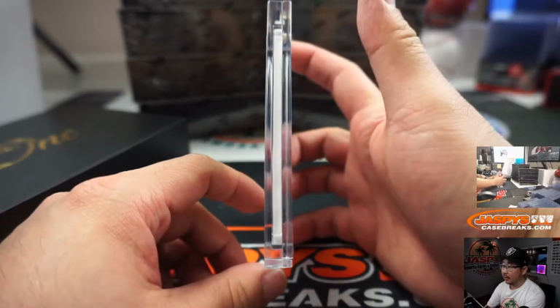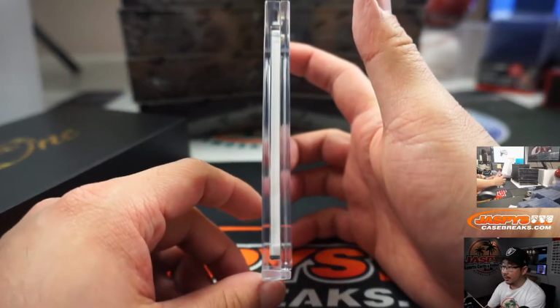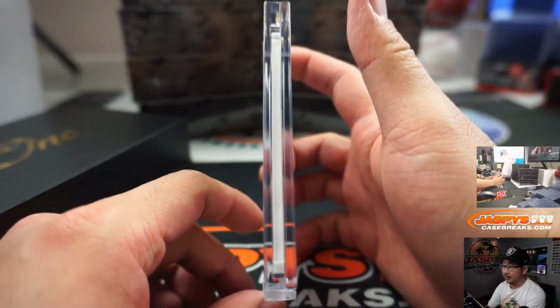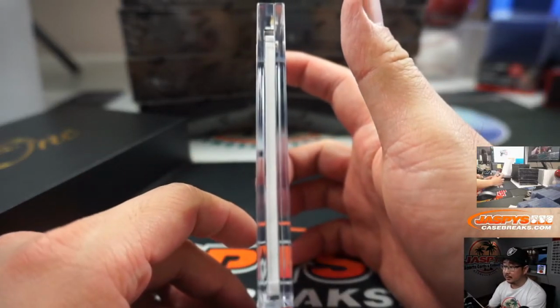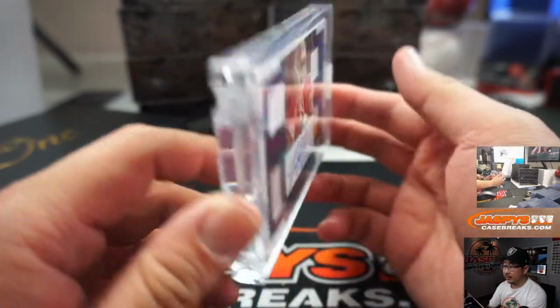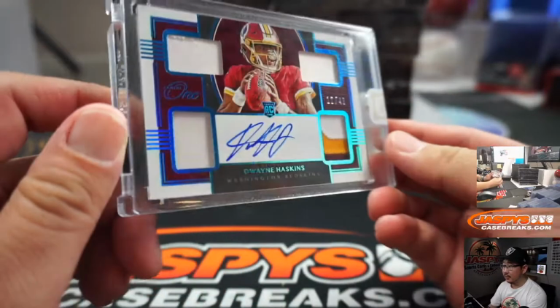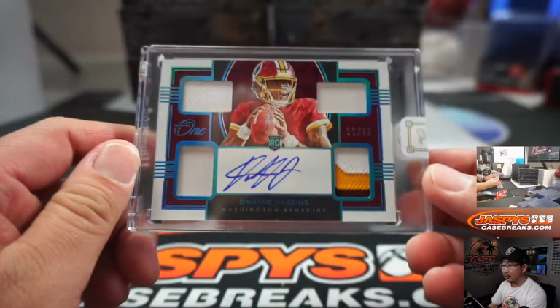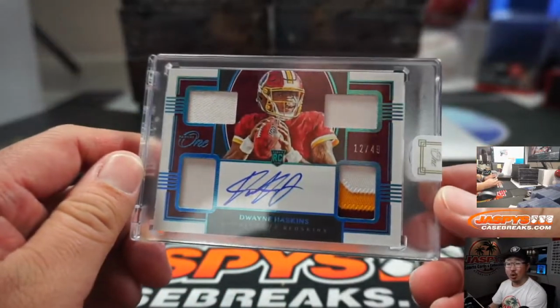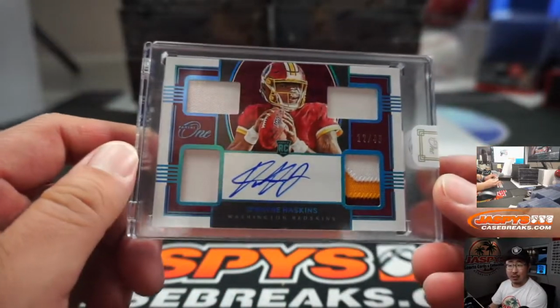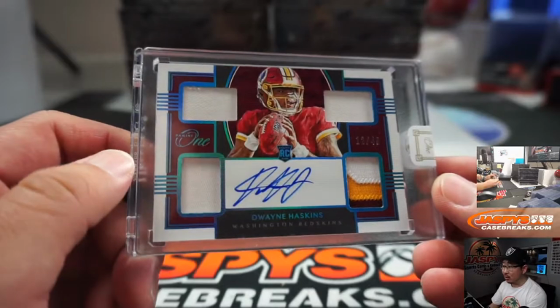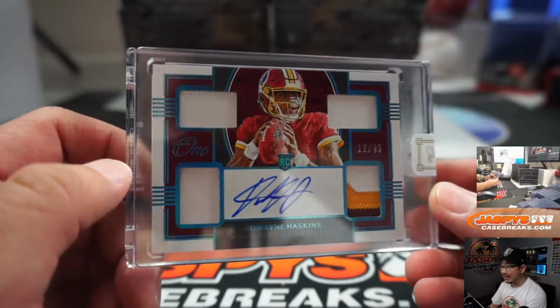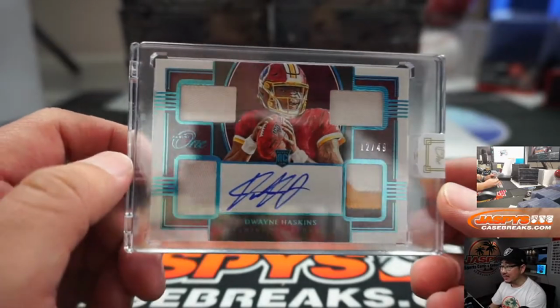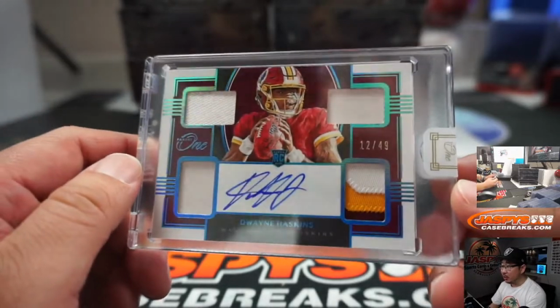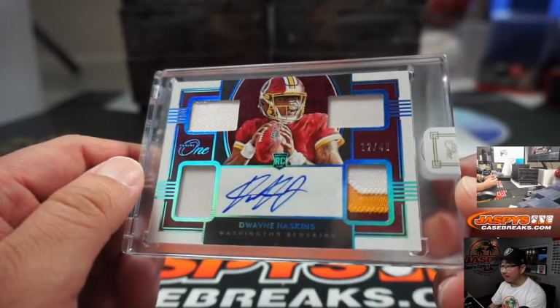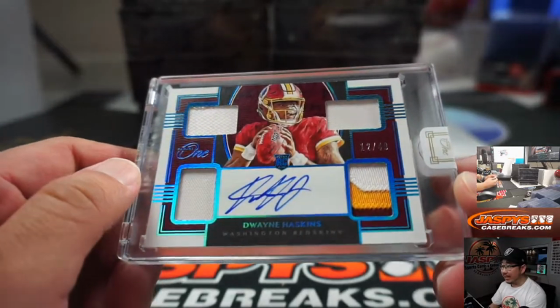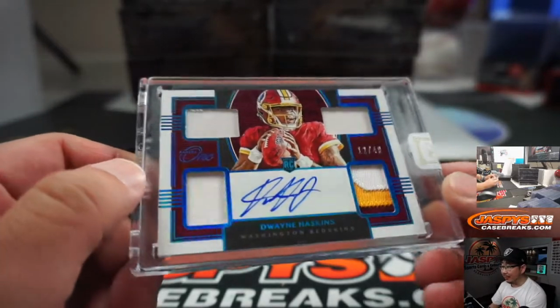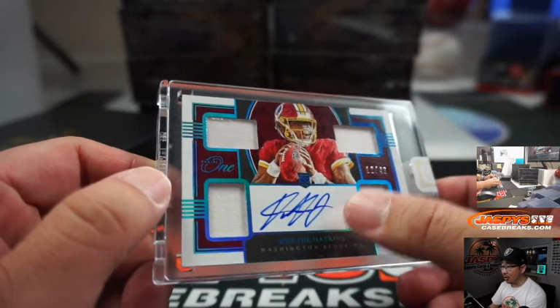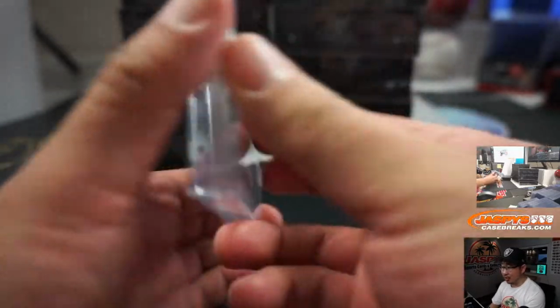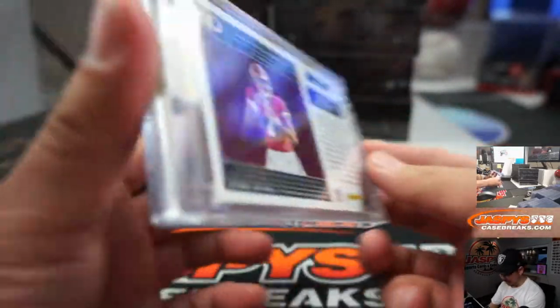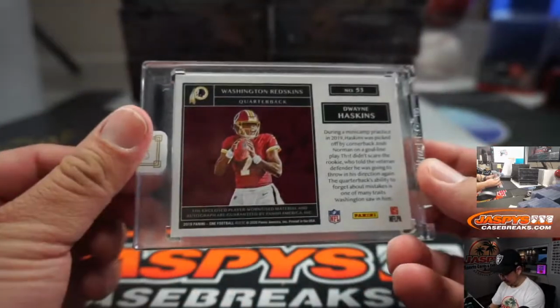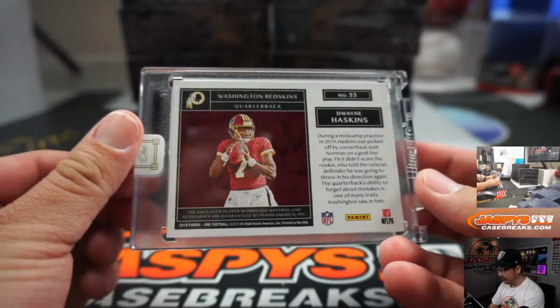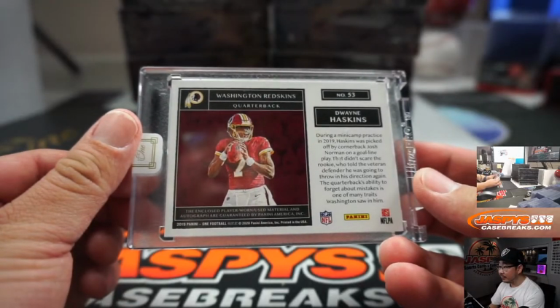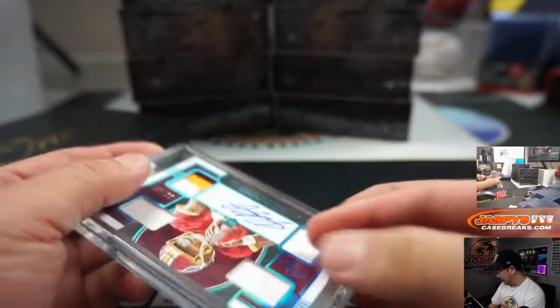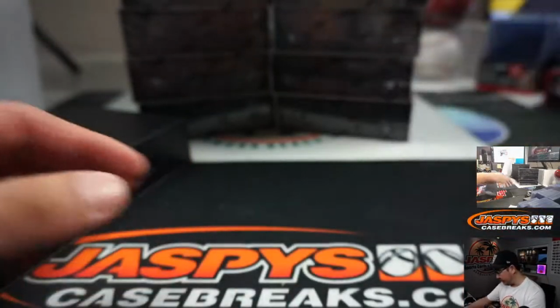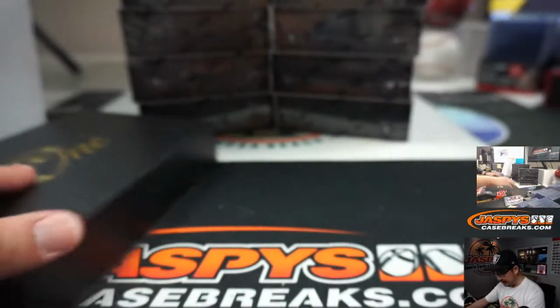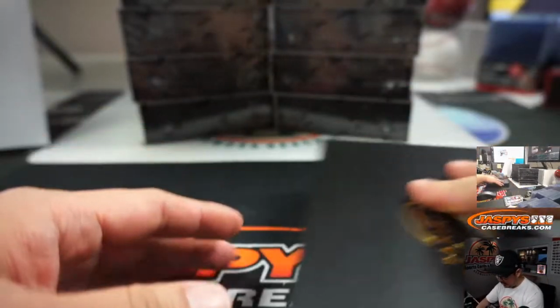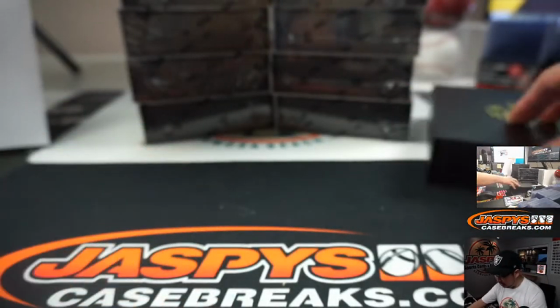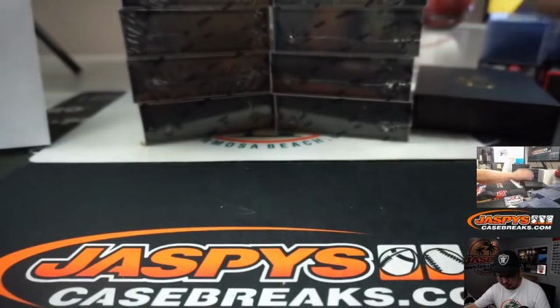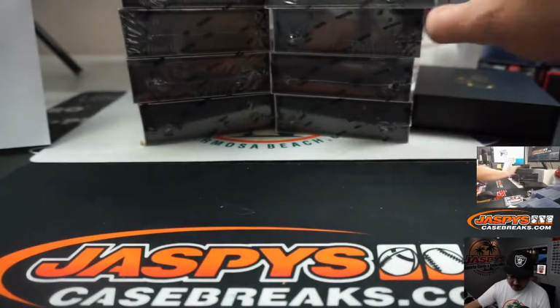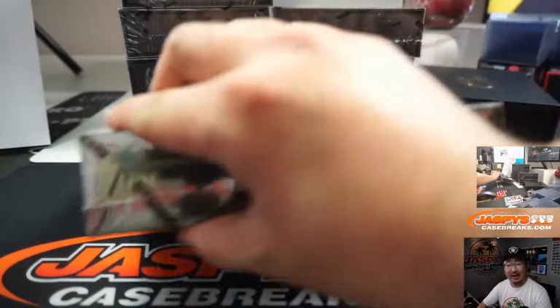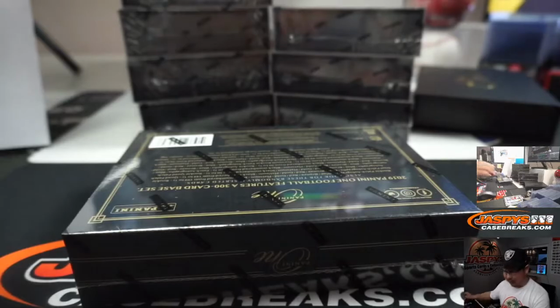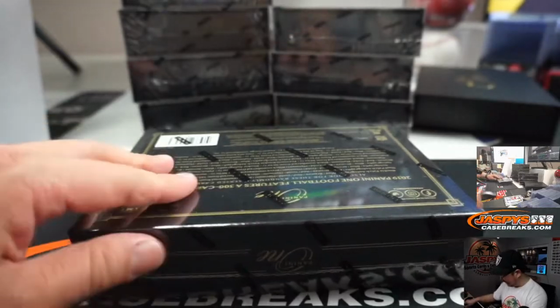All right, we got a quad relic — Dwayne Haskins, 12 out of 49, and all these are on-card autos too. That's pretty nice. That goes to Patrick Kaye and the Redskins.